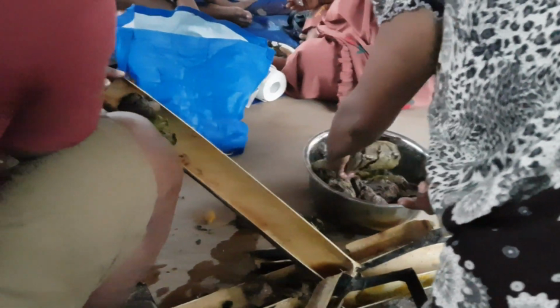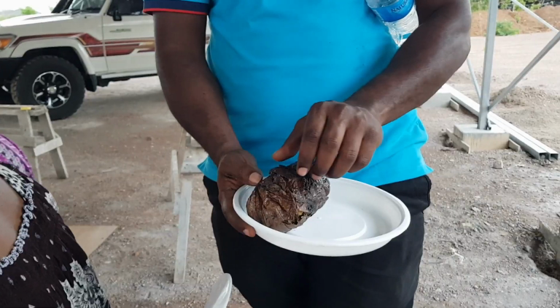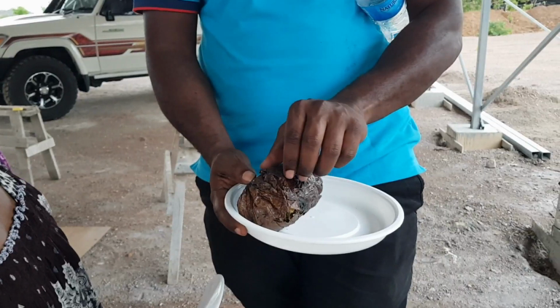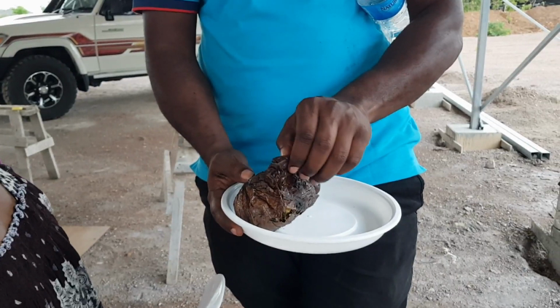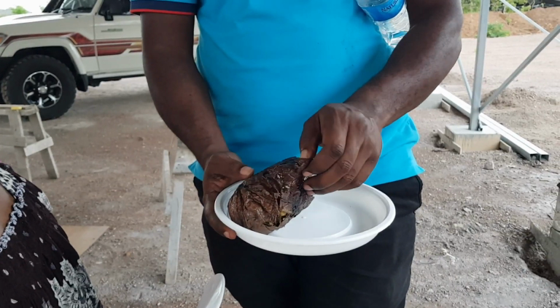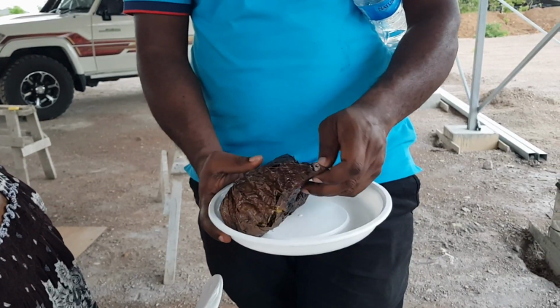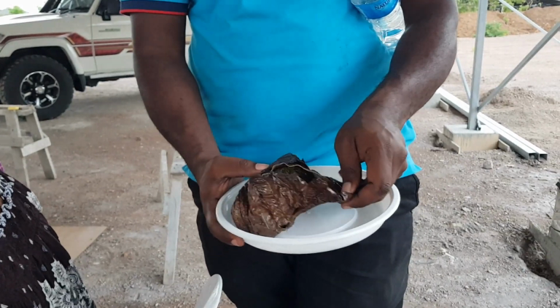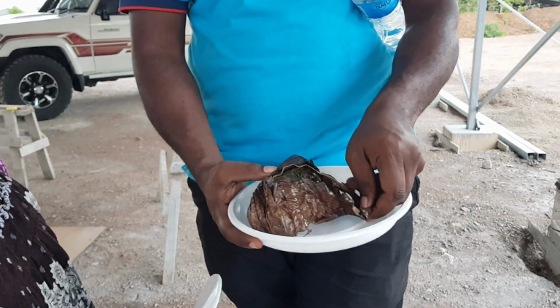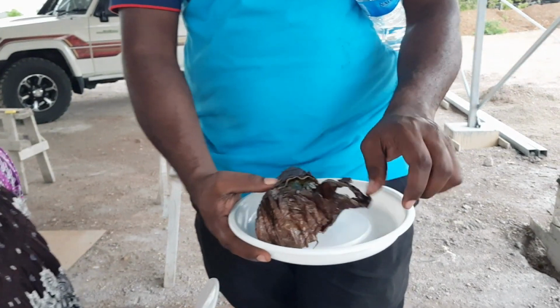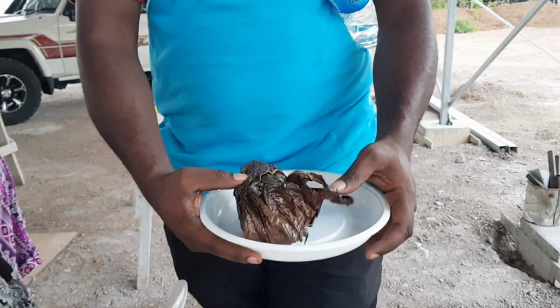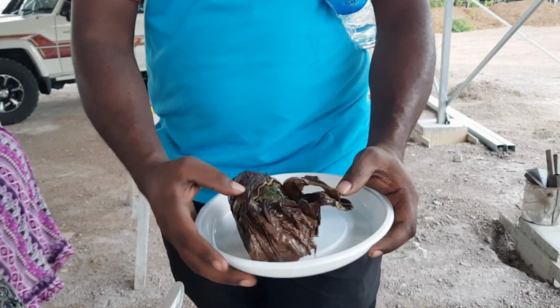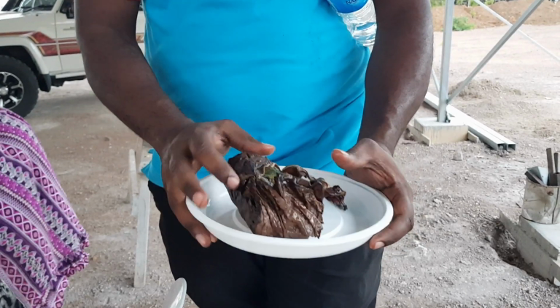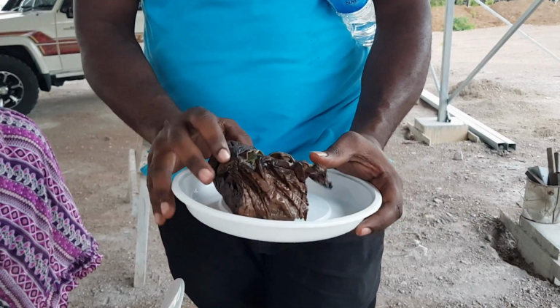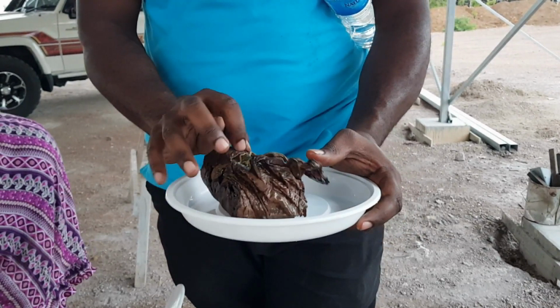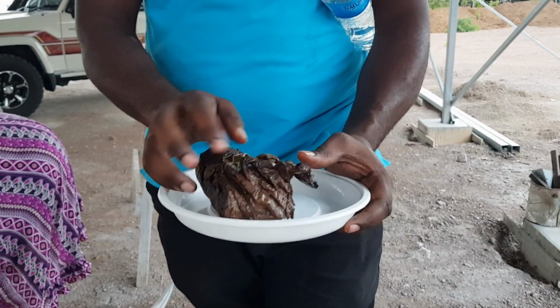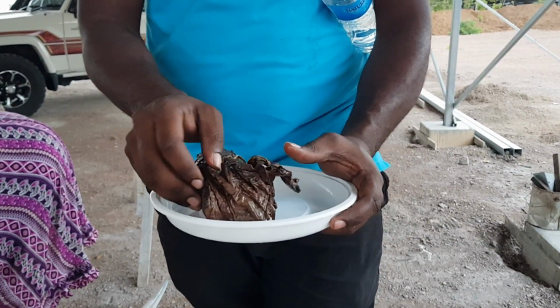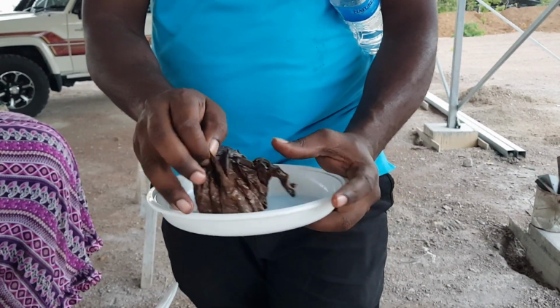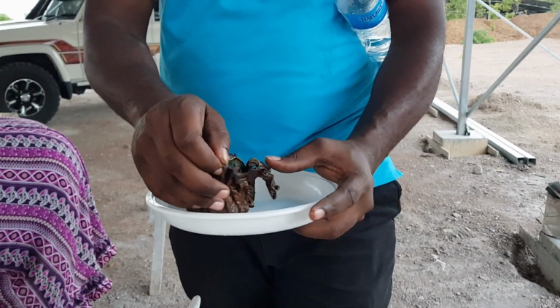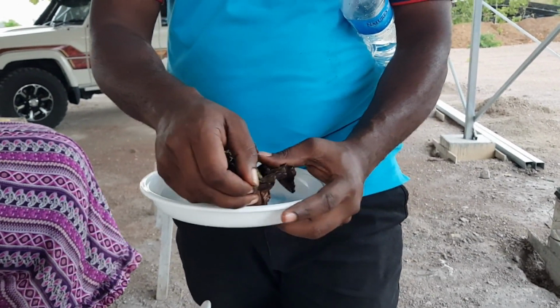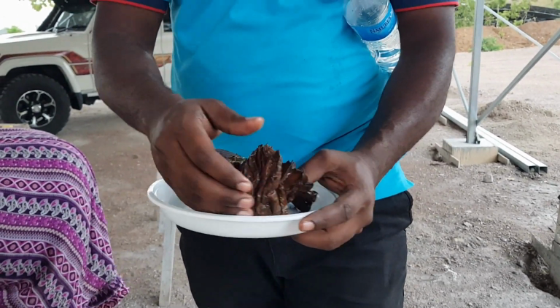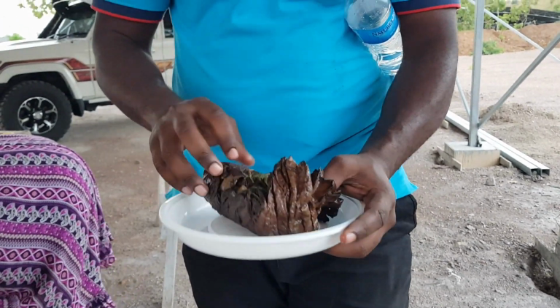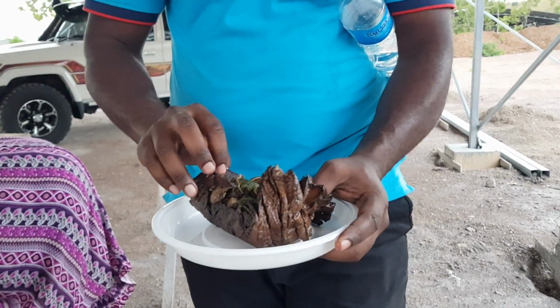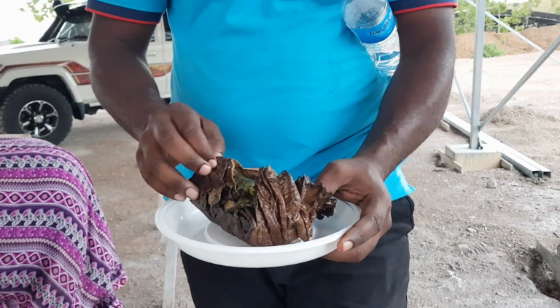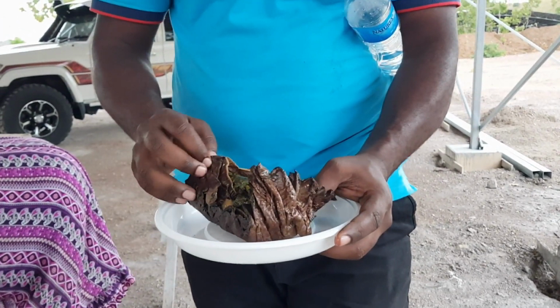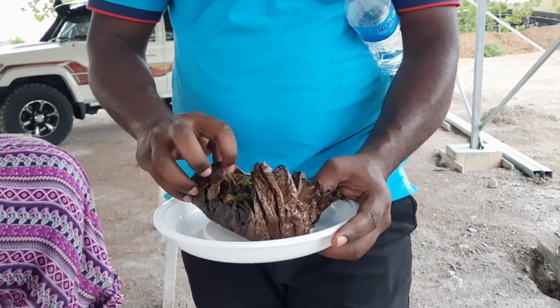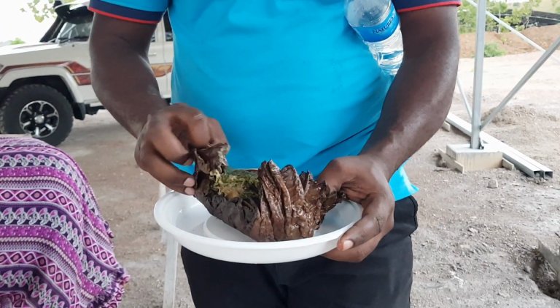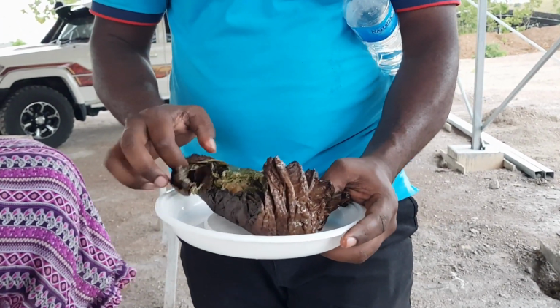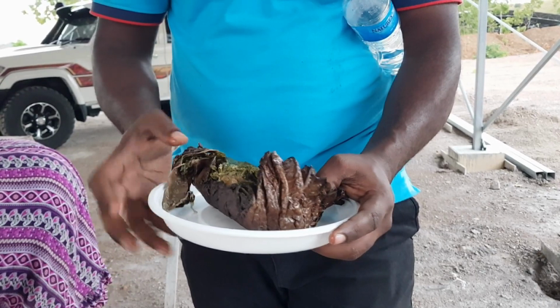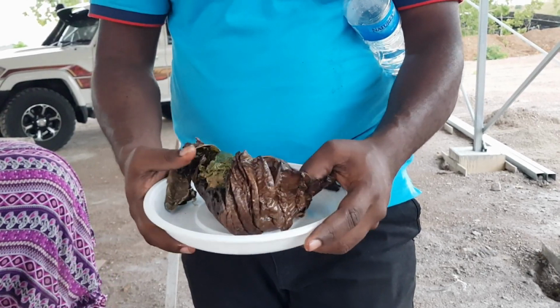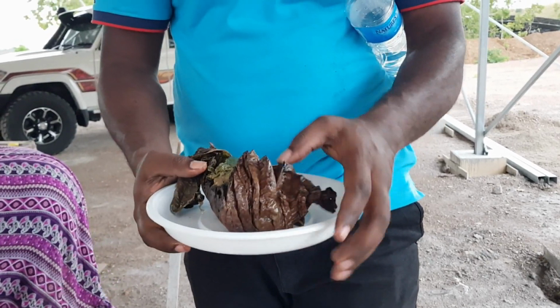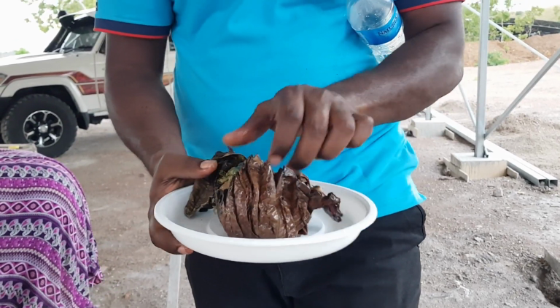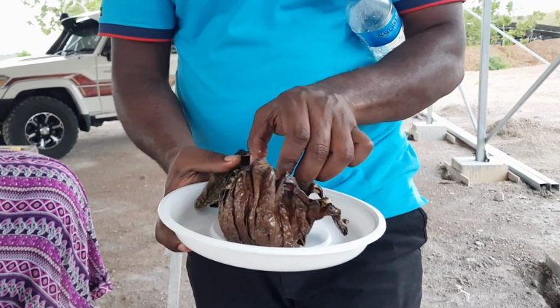That's the finished product of the bamboo. That's right. So that's the breadfruit leaves and these are greens in there.